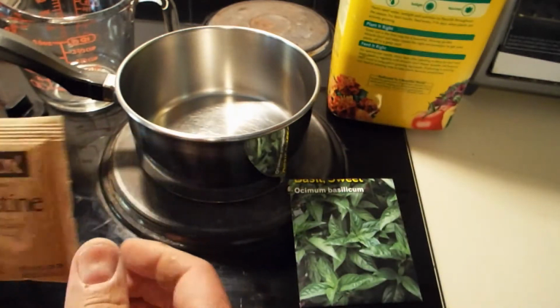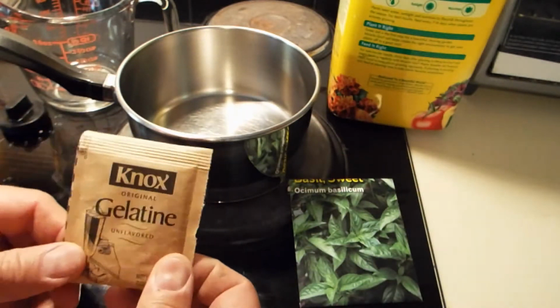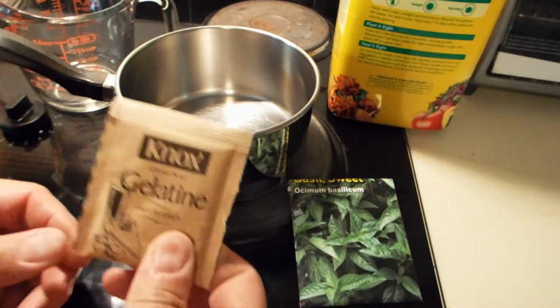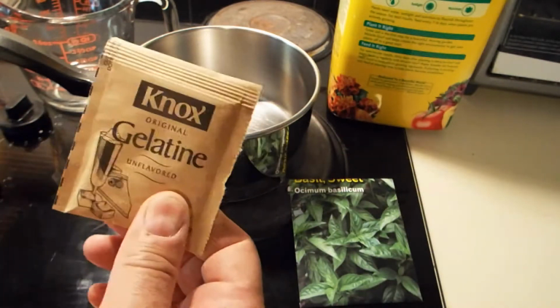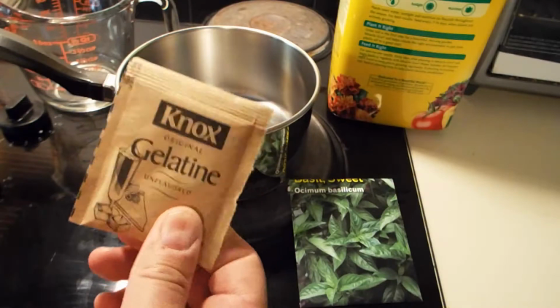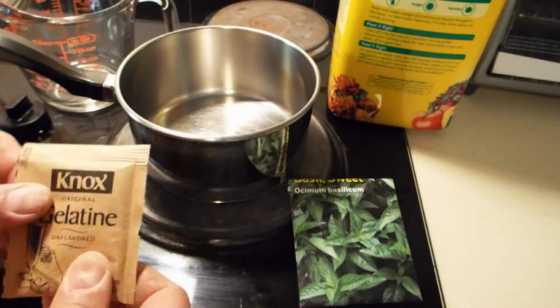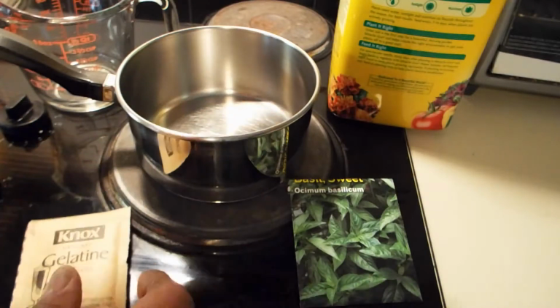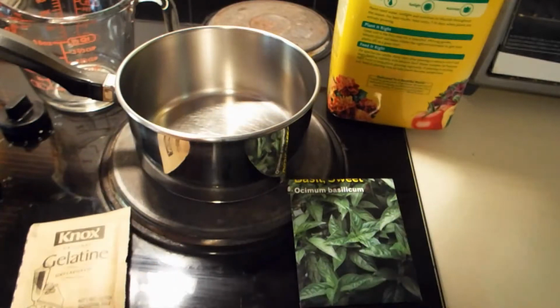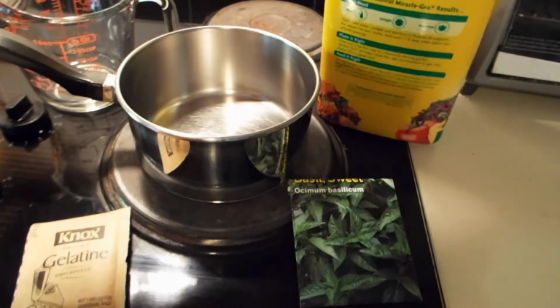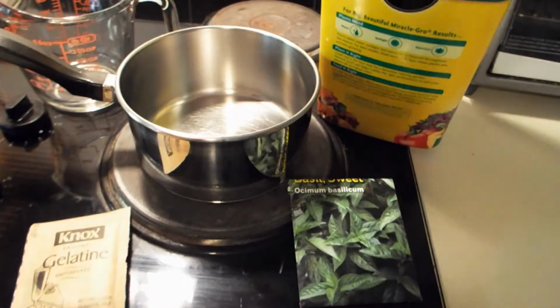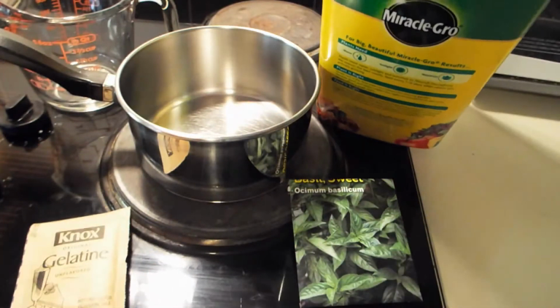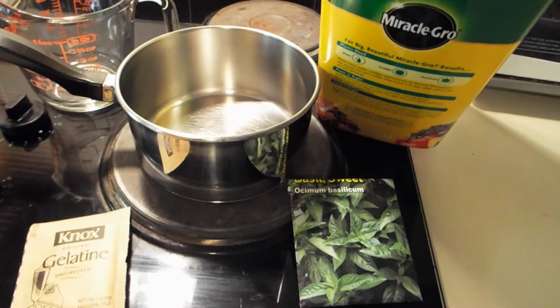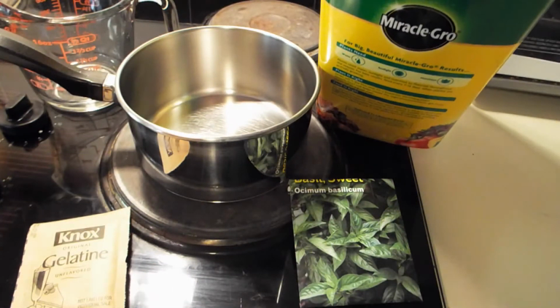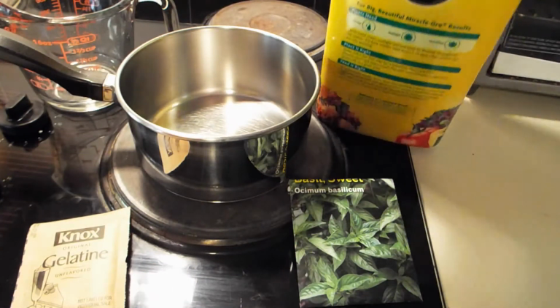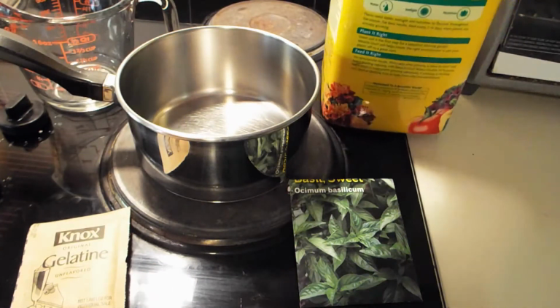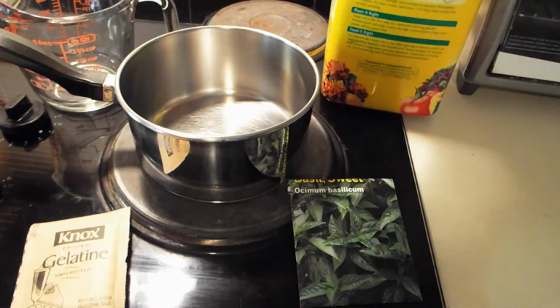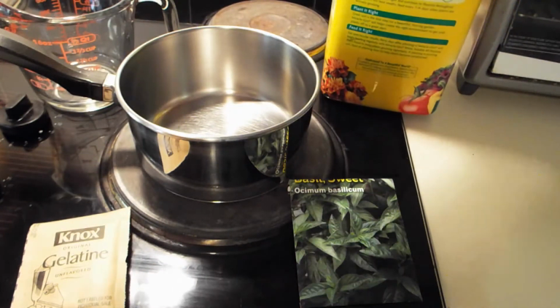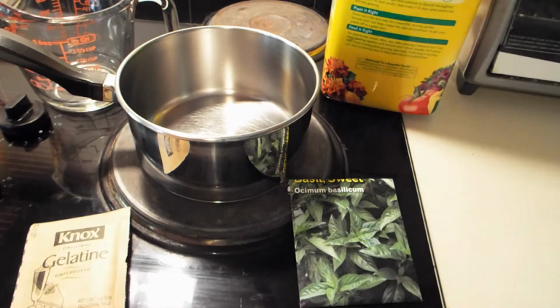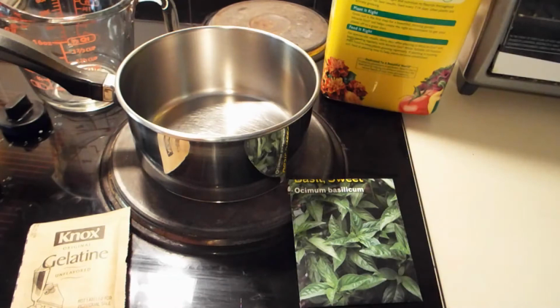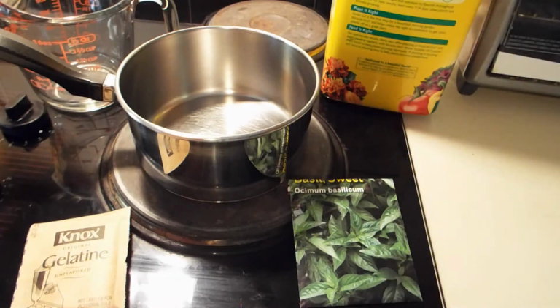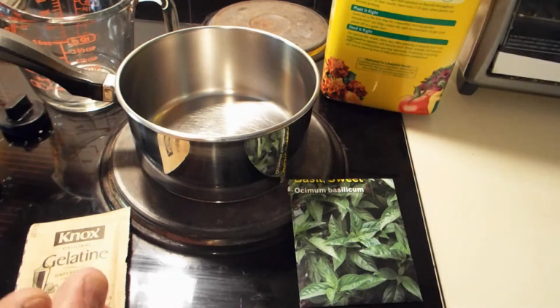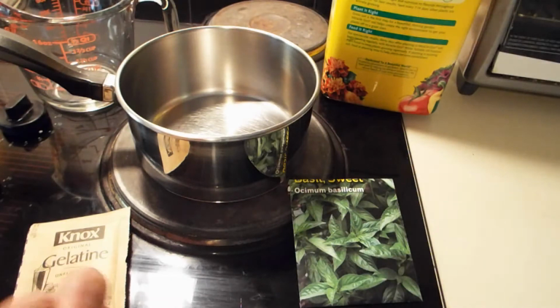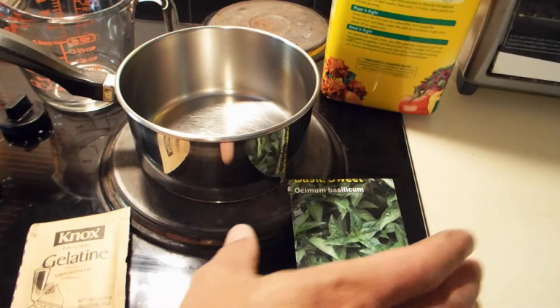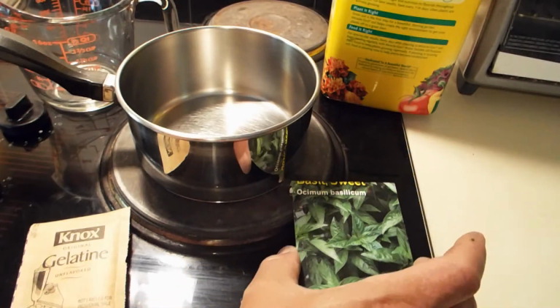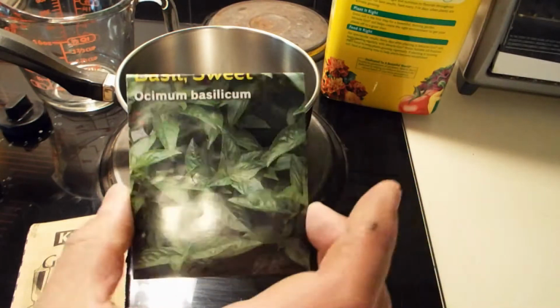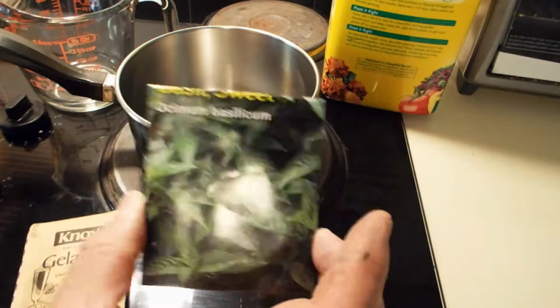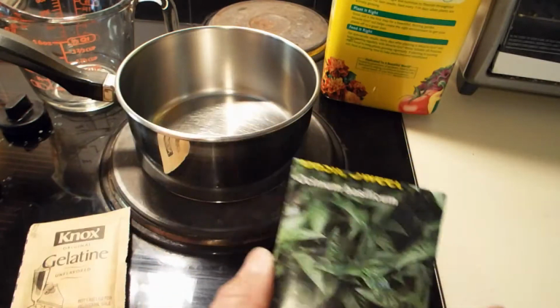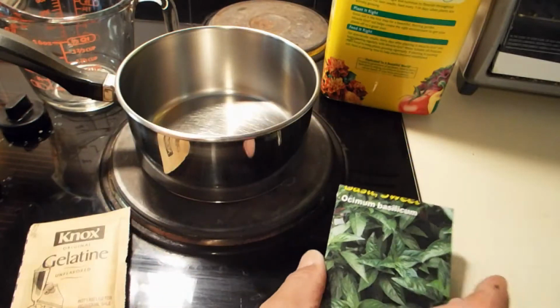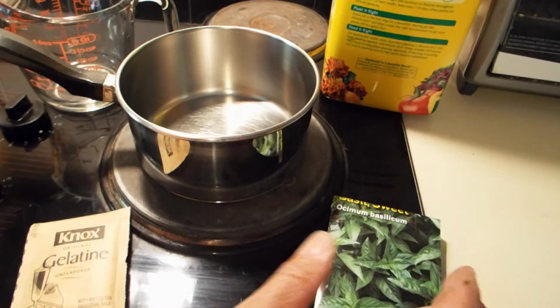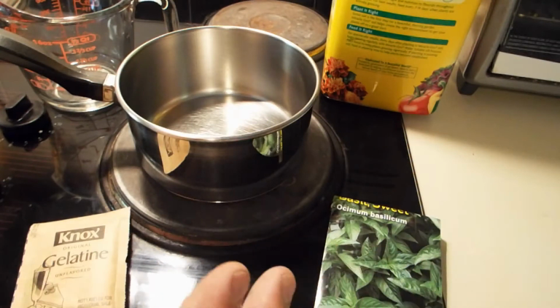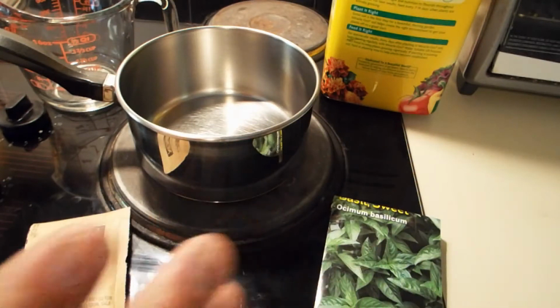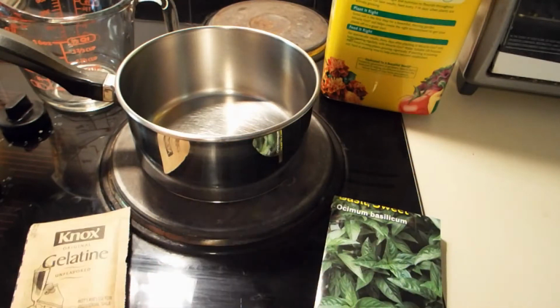We're going to make the gelatin today, and I'm going to mix just a little pinch of Miracle-Gro in there, so that as the plant's growing, it has nutrients in the gelatin.